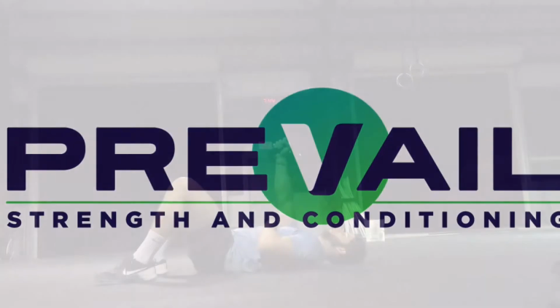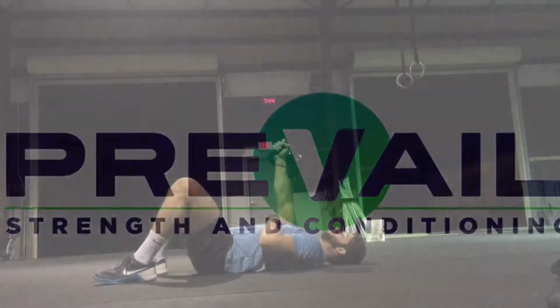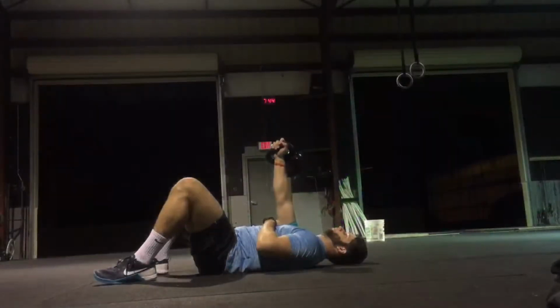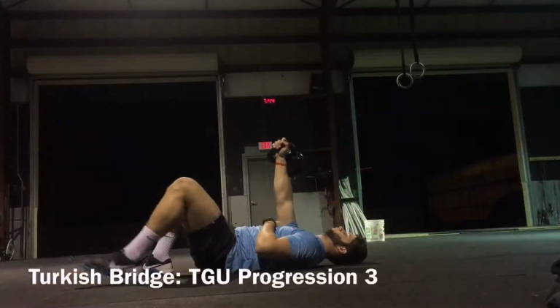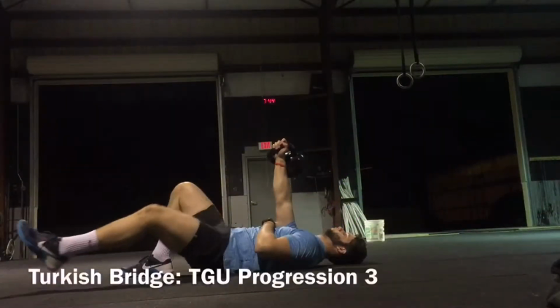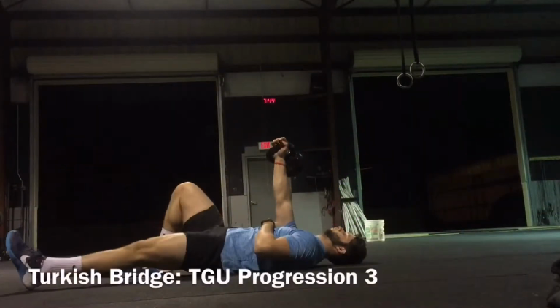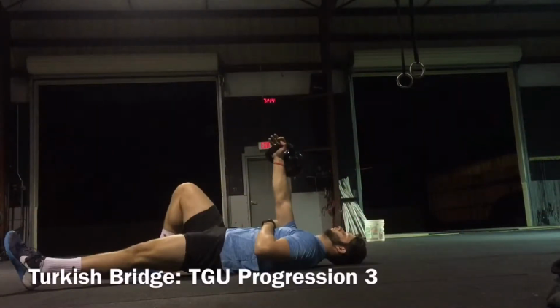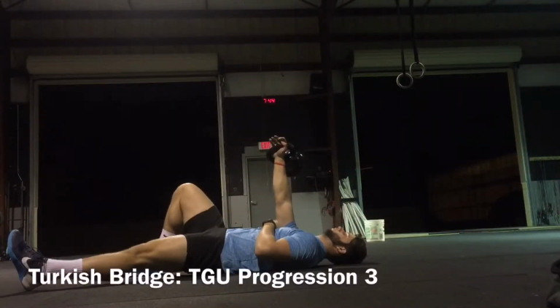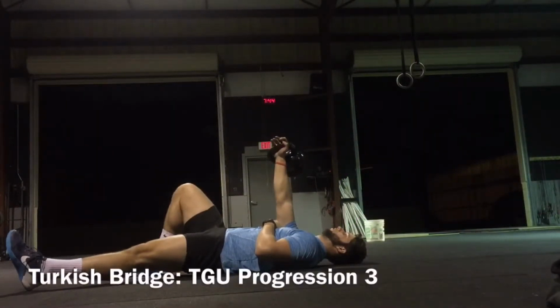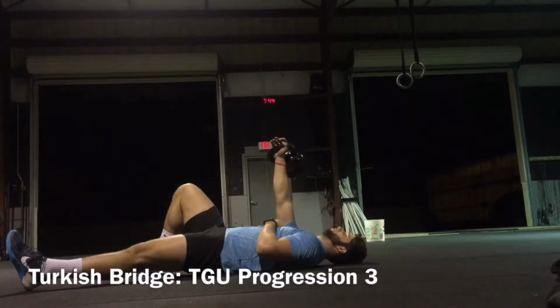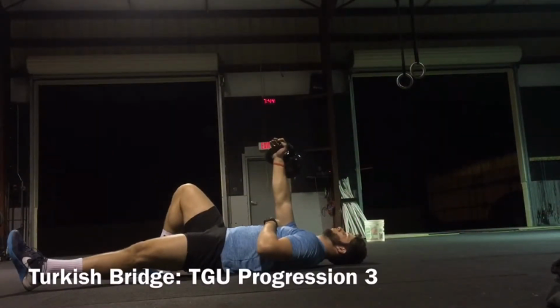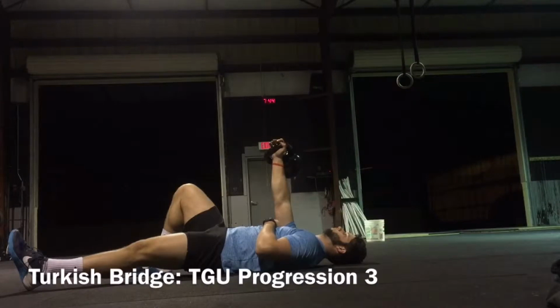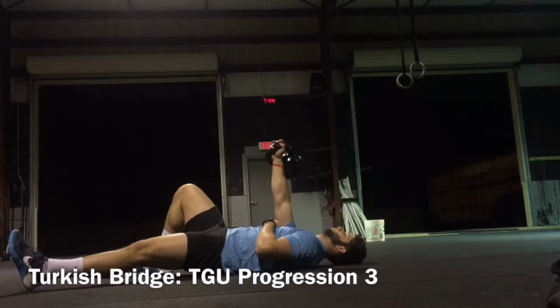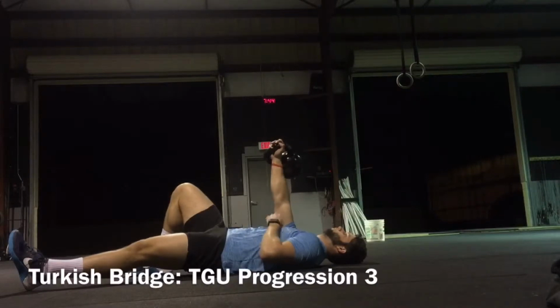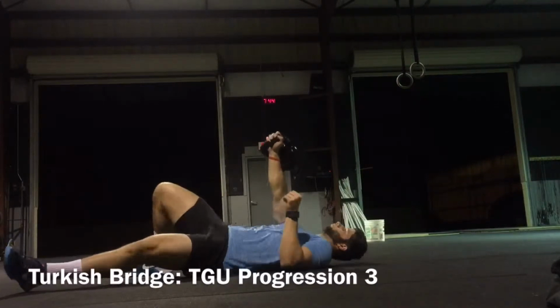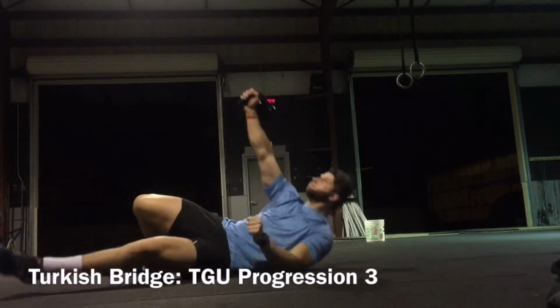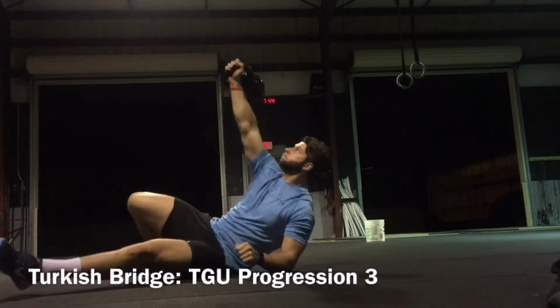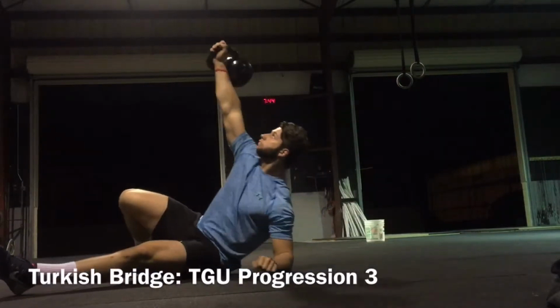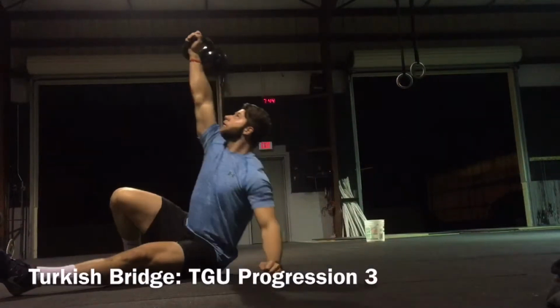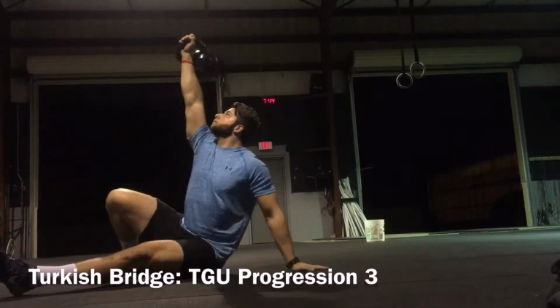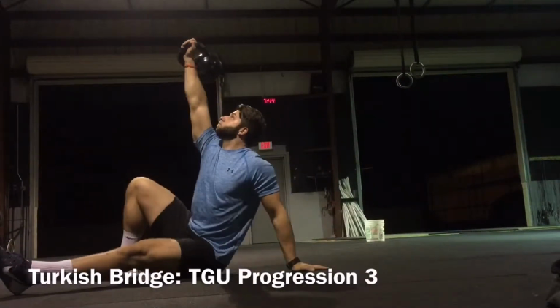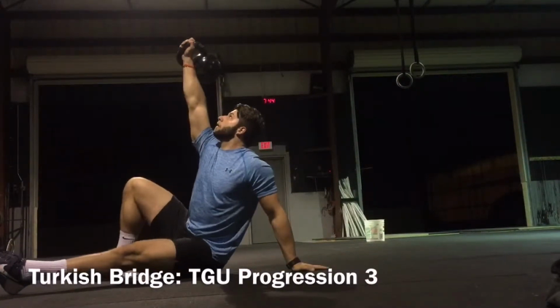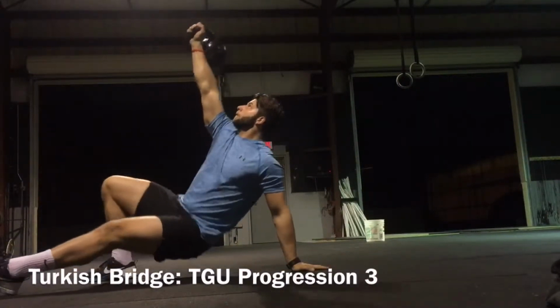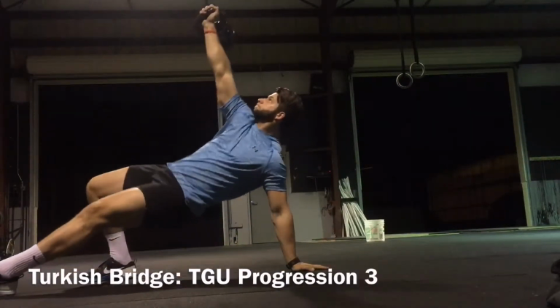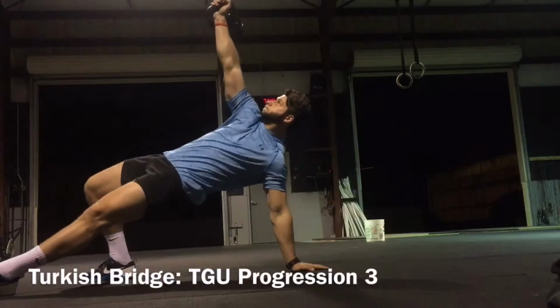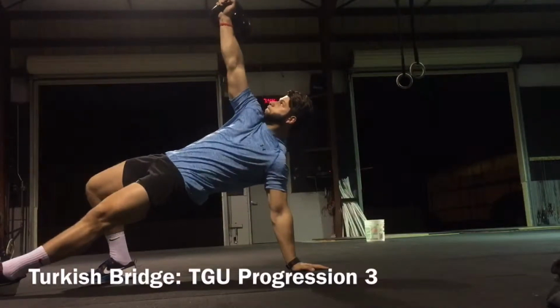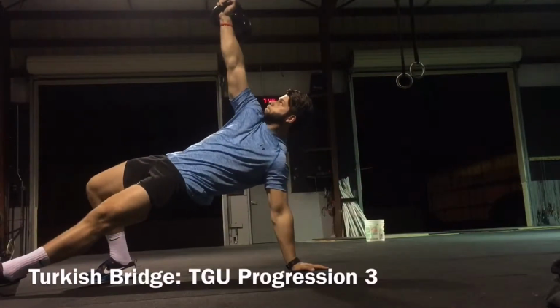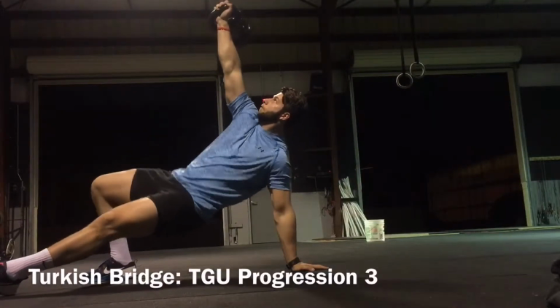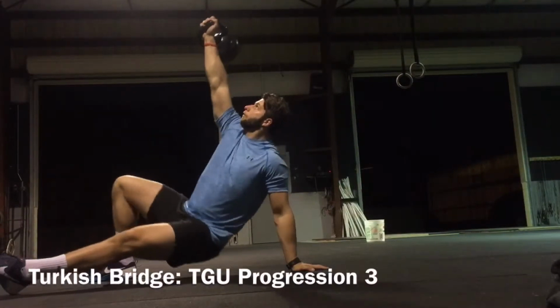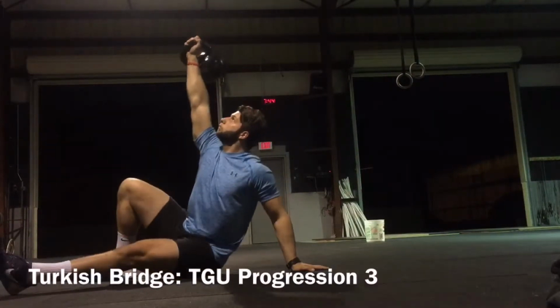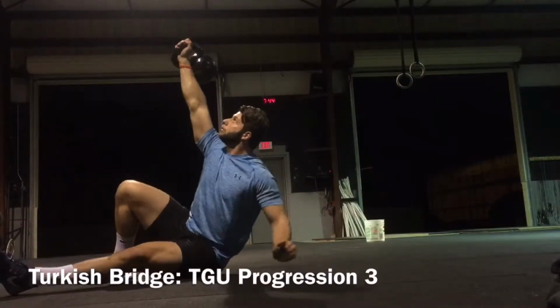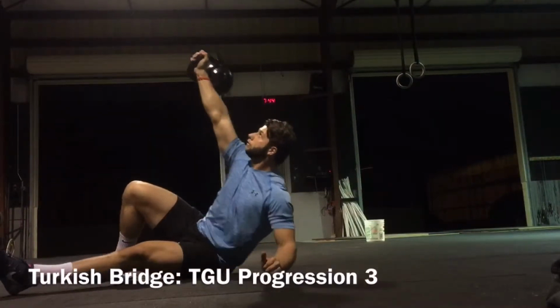So third part of our Turkish sit-up progression here. This is the Turkish bridge. Now we're going to get our lower half involved in this movement. Emphasis is going to be on pushing that foot into the ground and really squeezing our butt at the top of that movement.